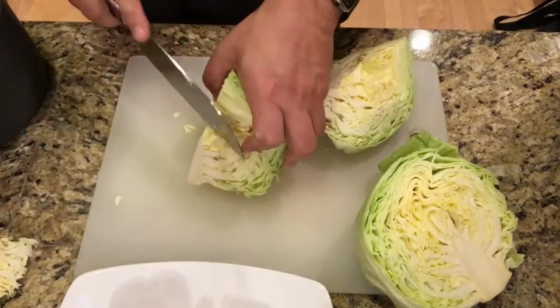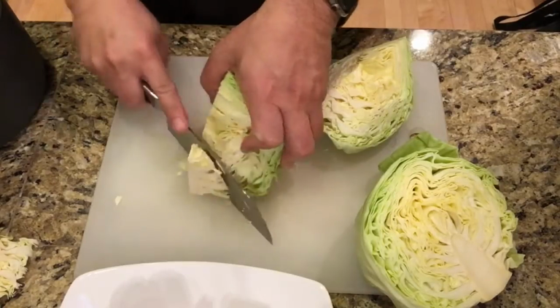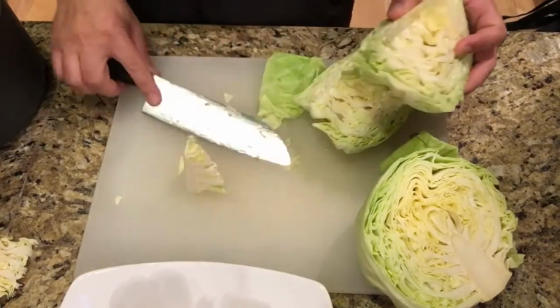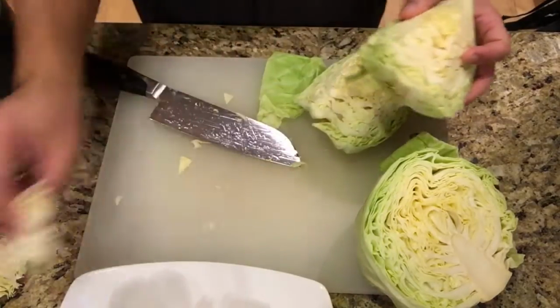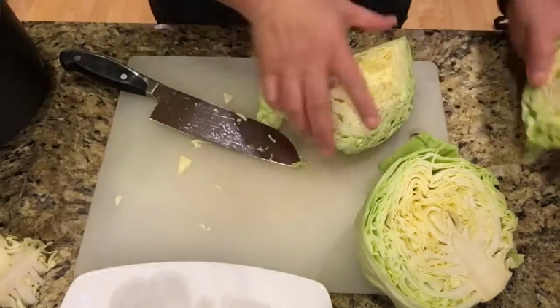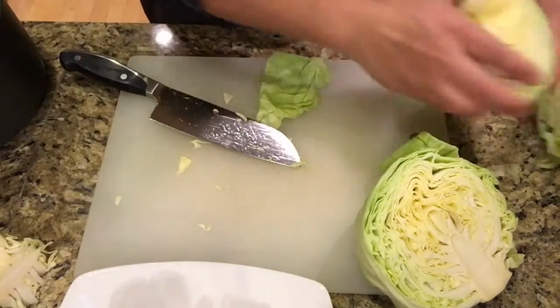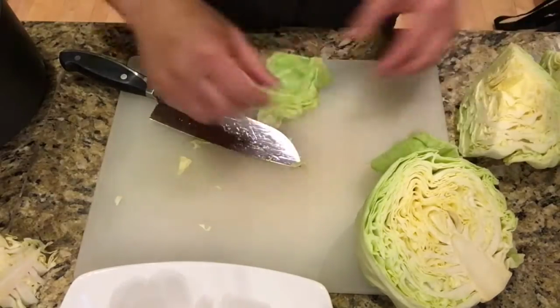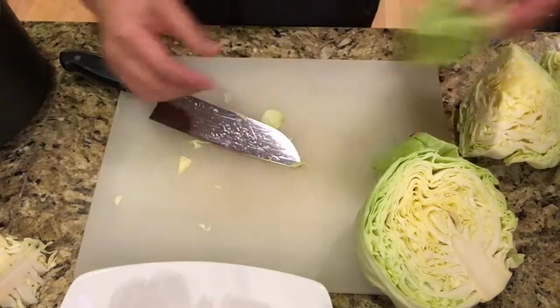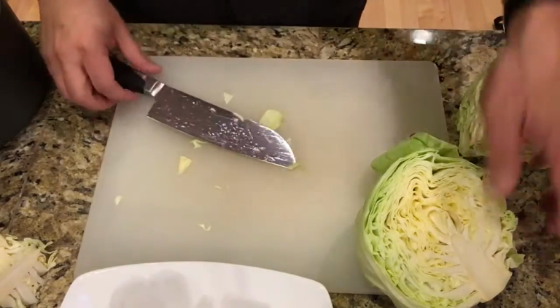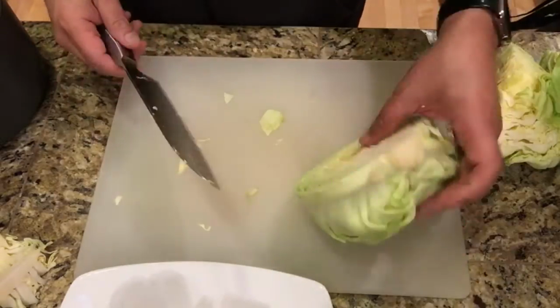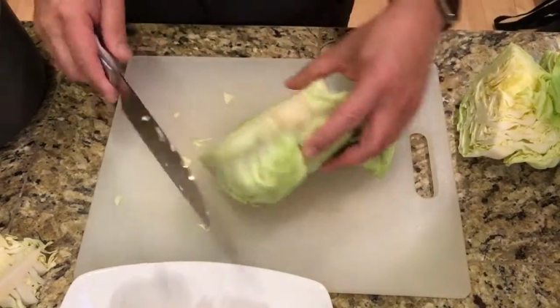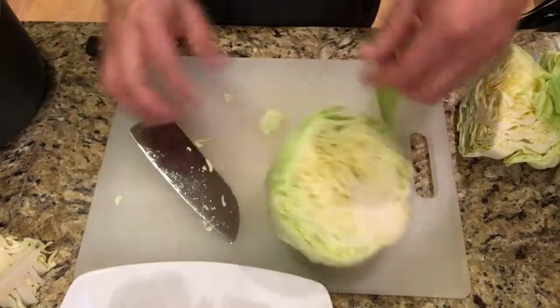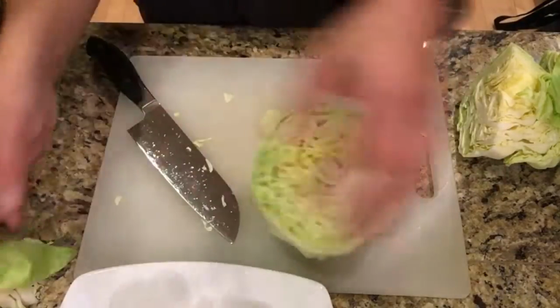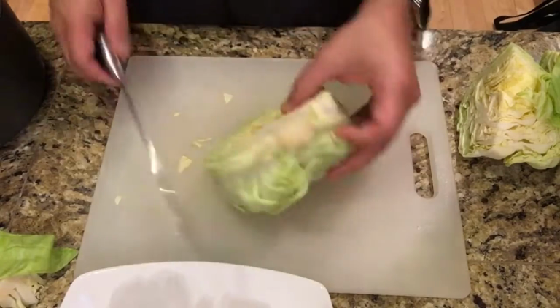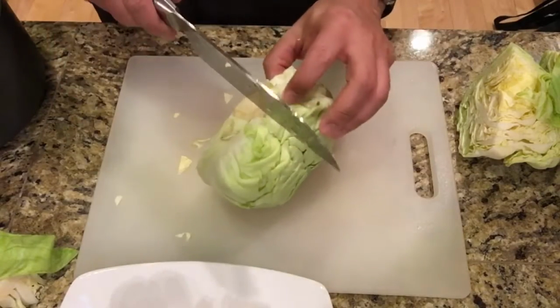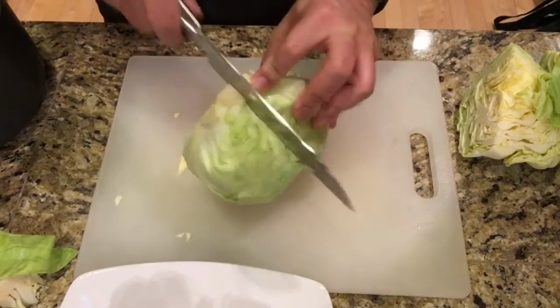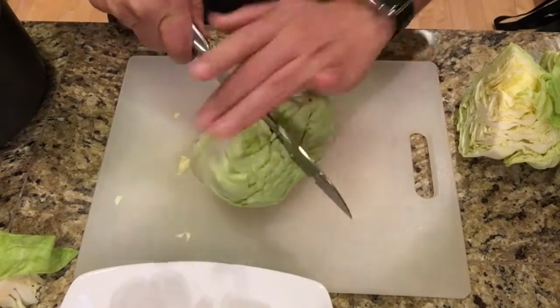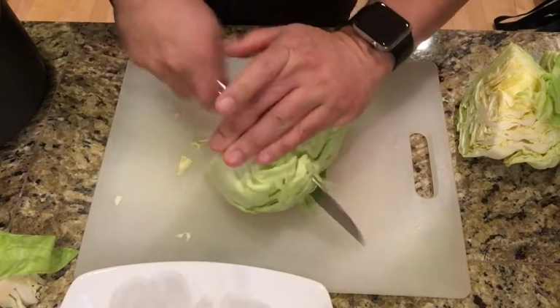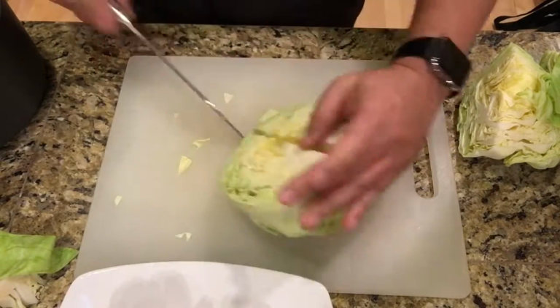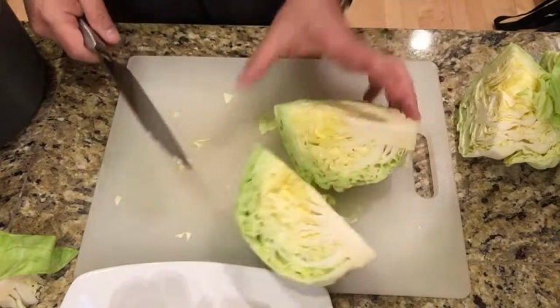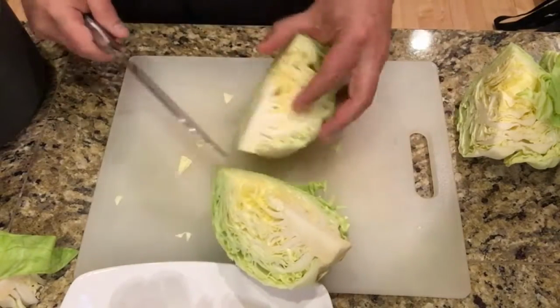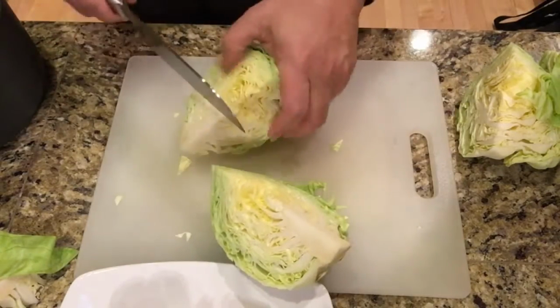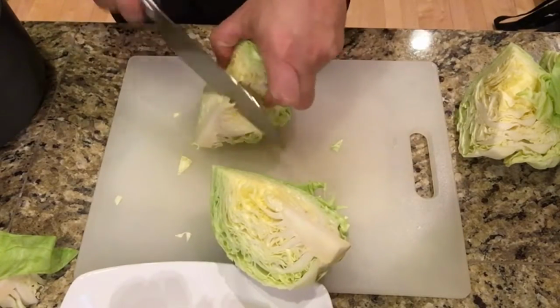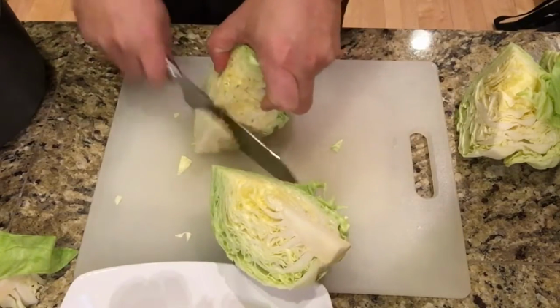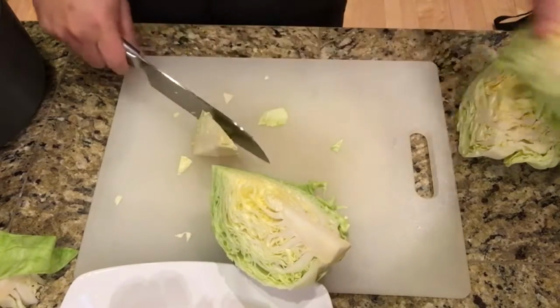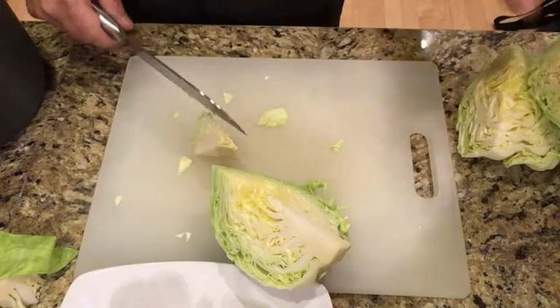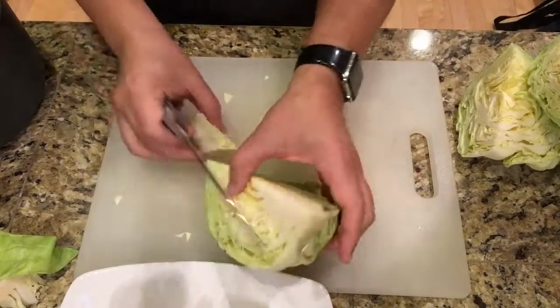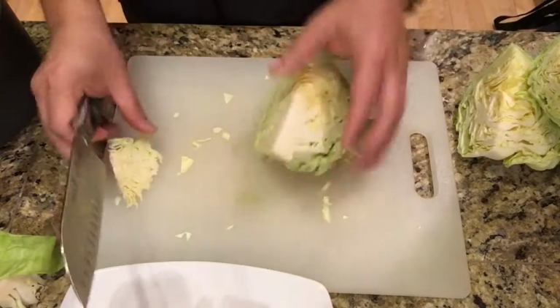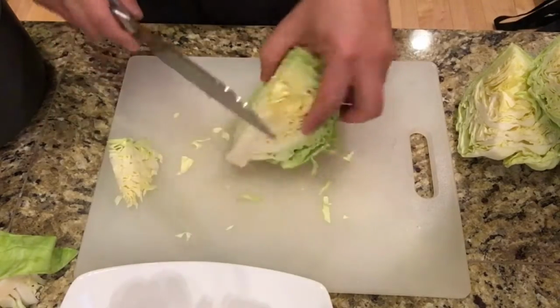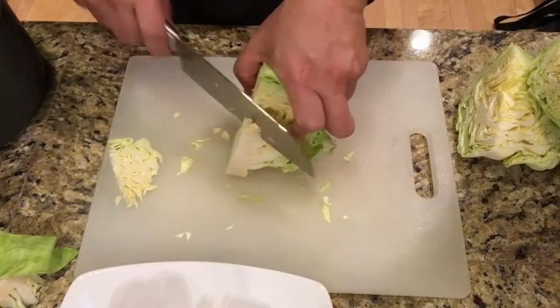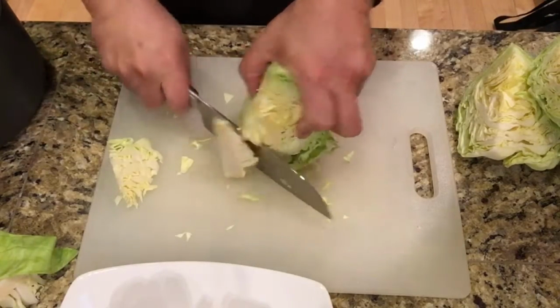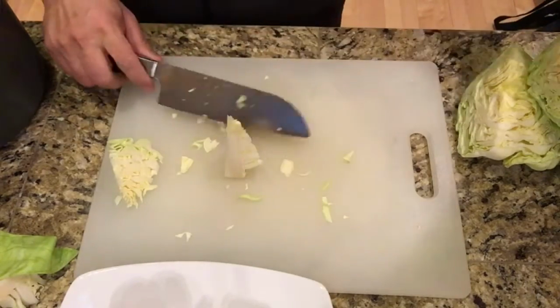I can use the first stock later on but I don't use it for this dish, and I probably won't use the other half but I'm going to cut it anyway just in case. So again I'll remove that bitter core on both of those pieces.